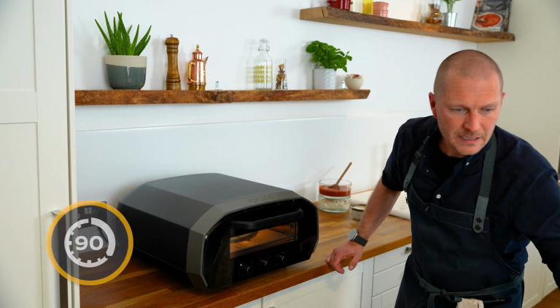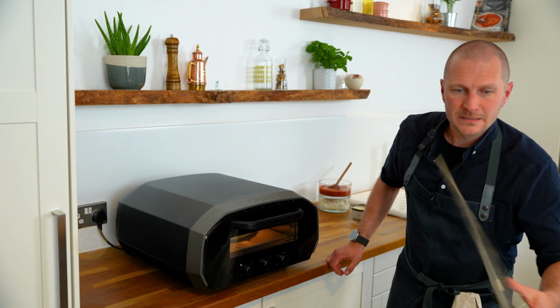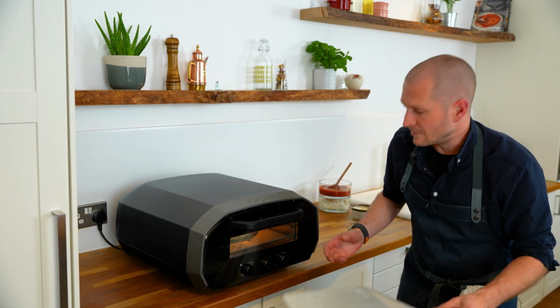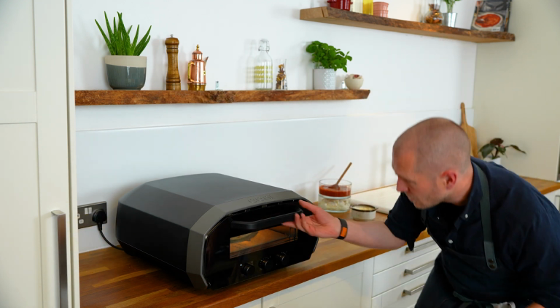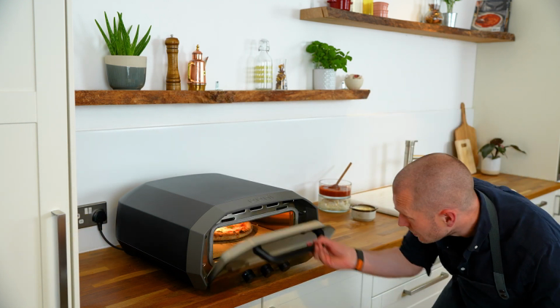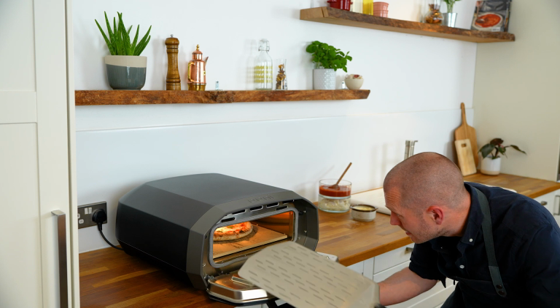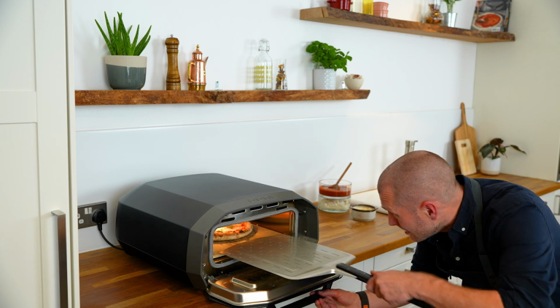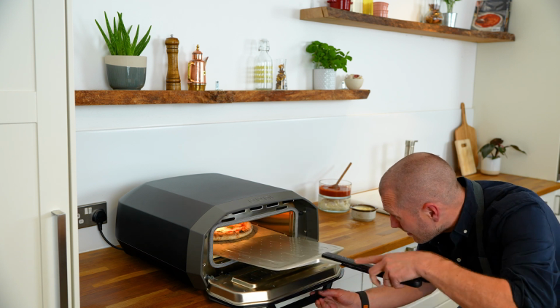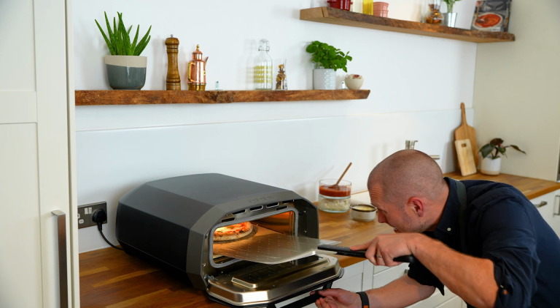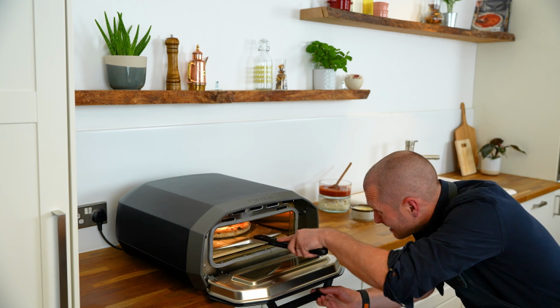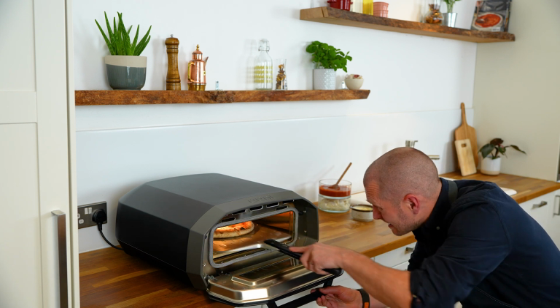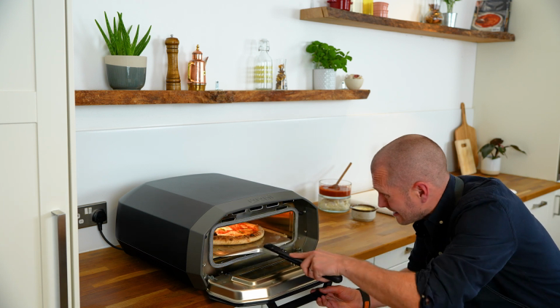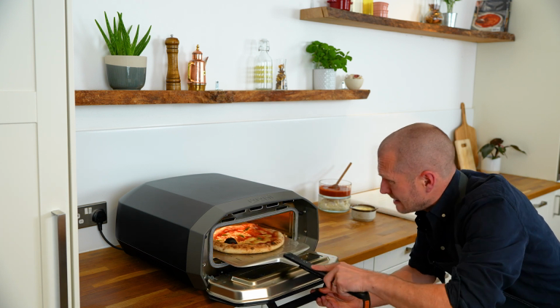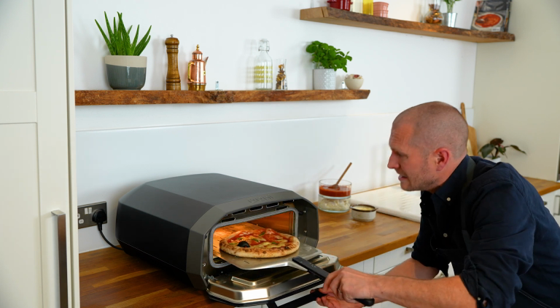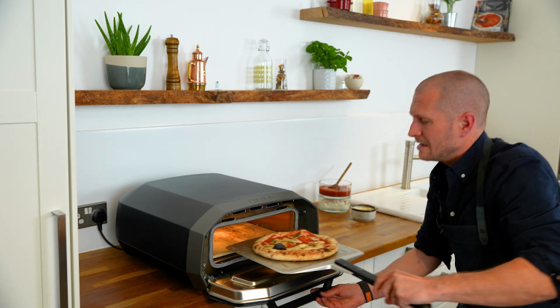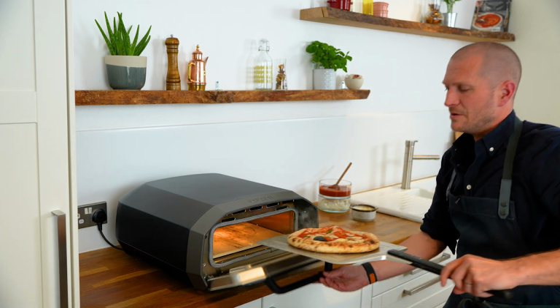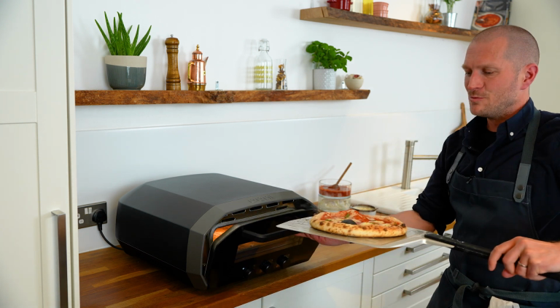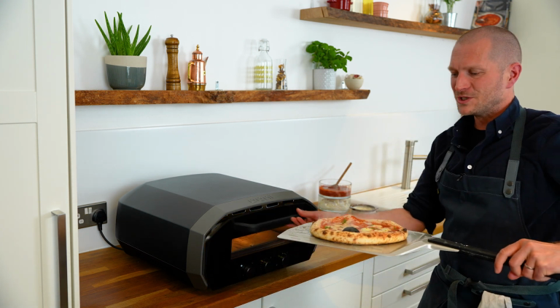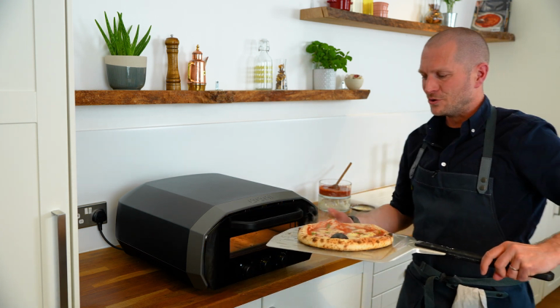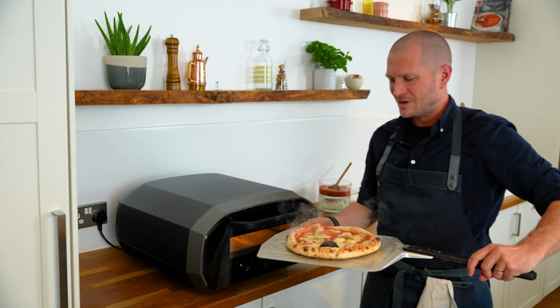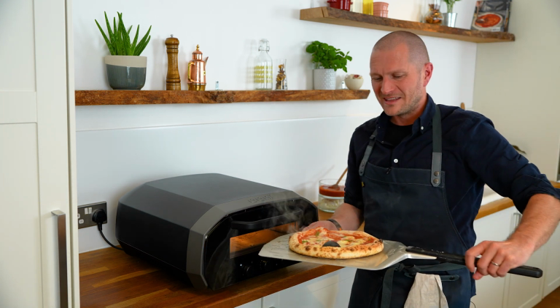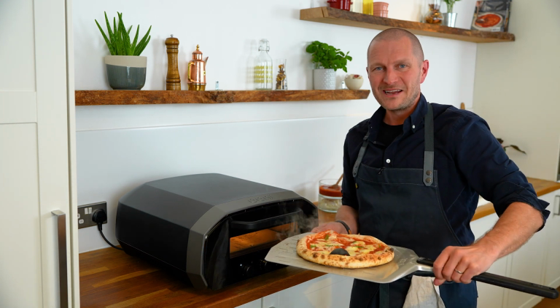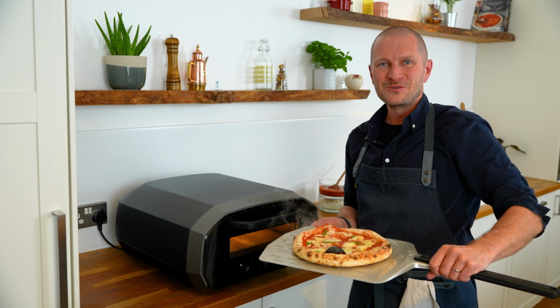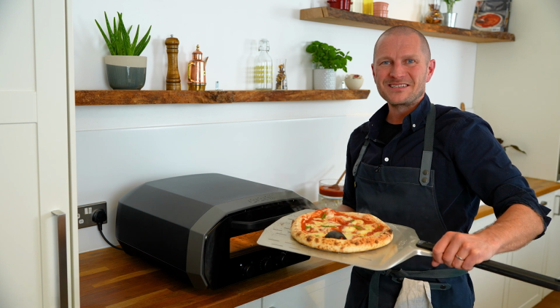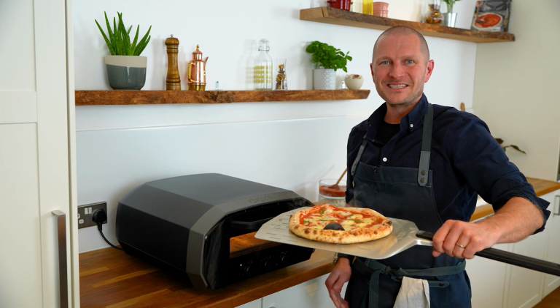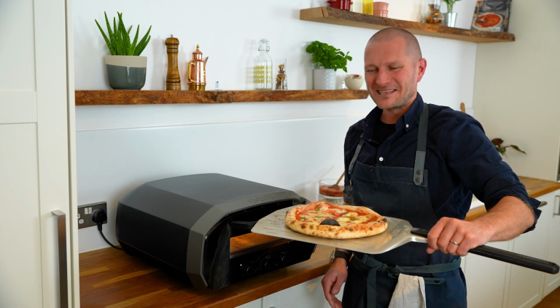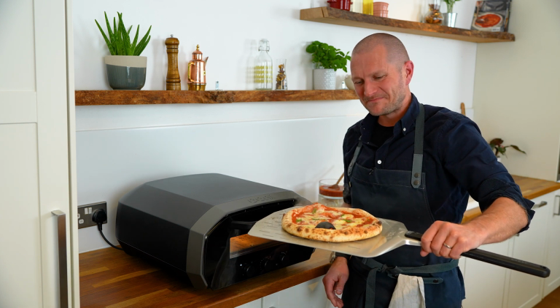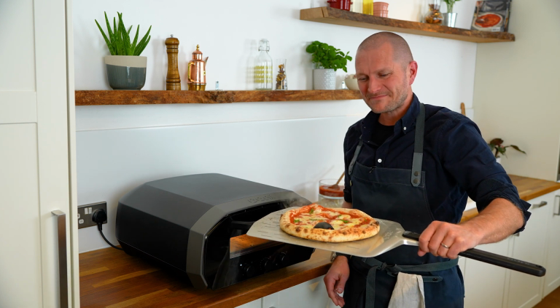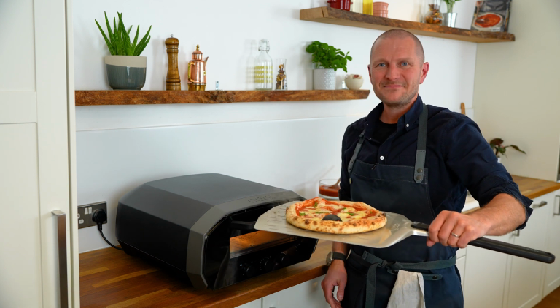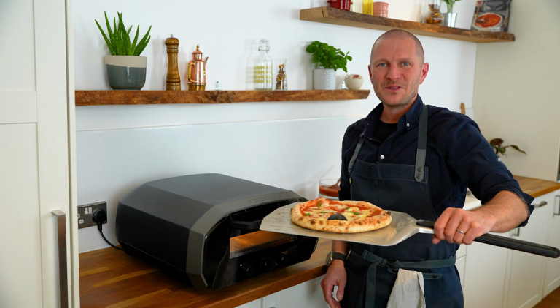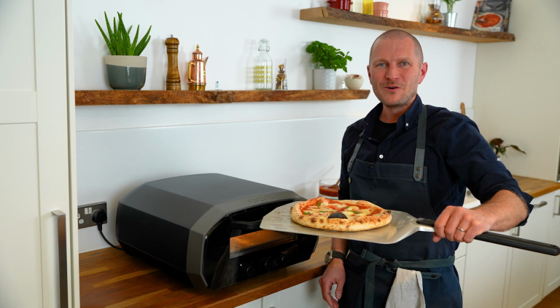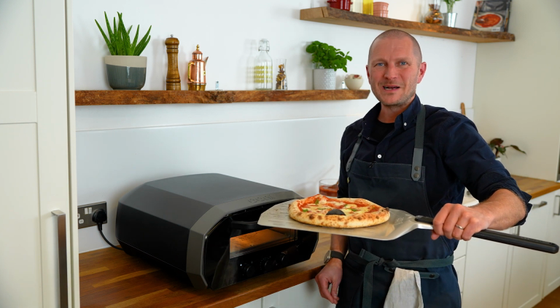Let's have a look at our pizza. There we go. So that there was just 90 seconds. UniVolt 12.